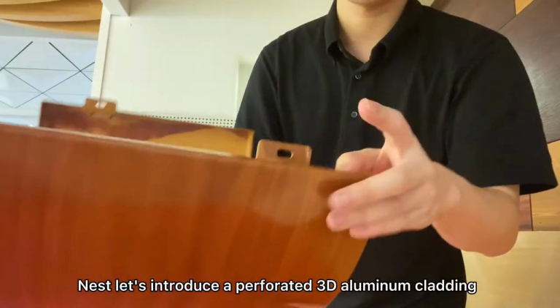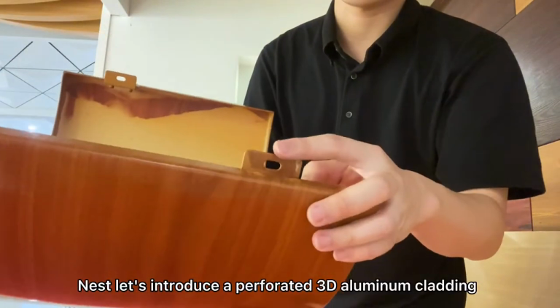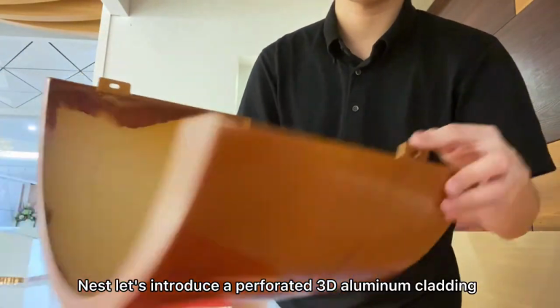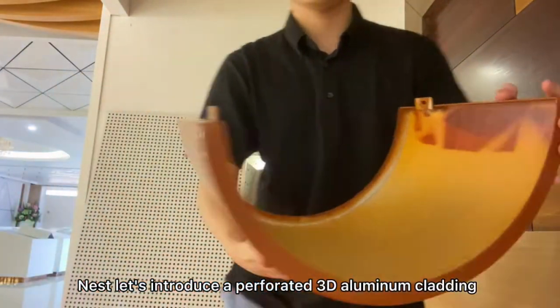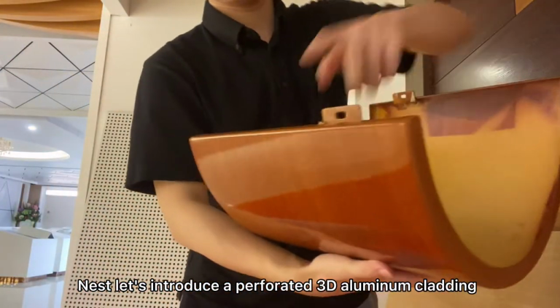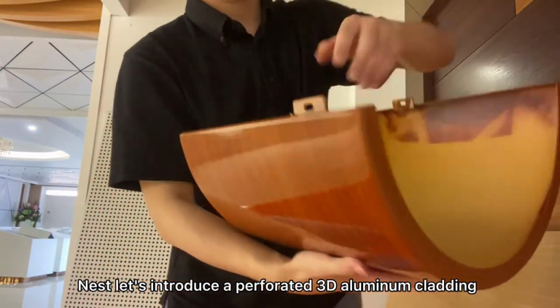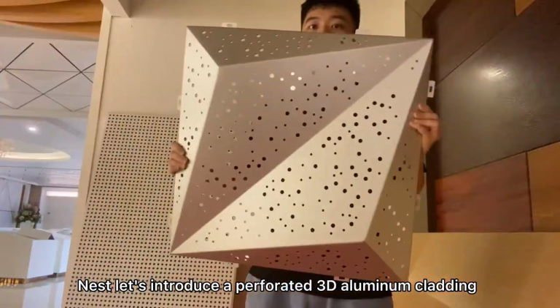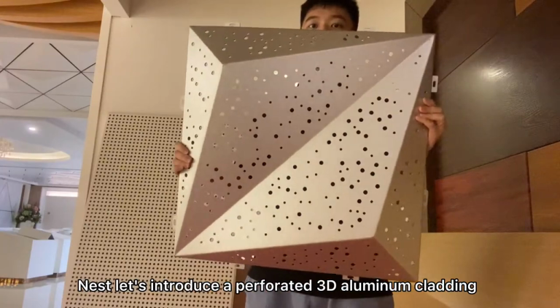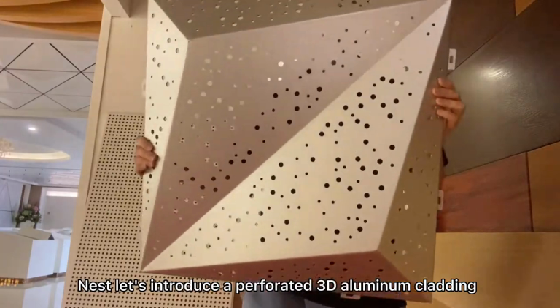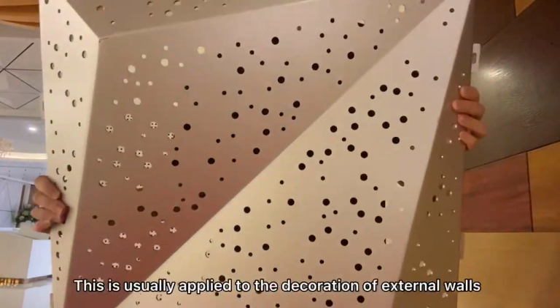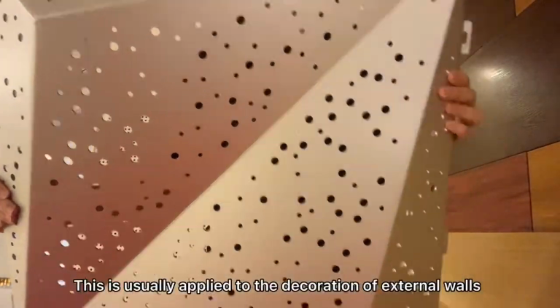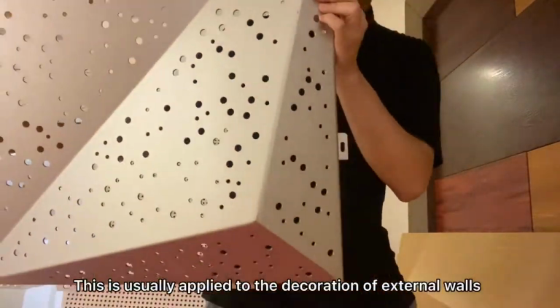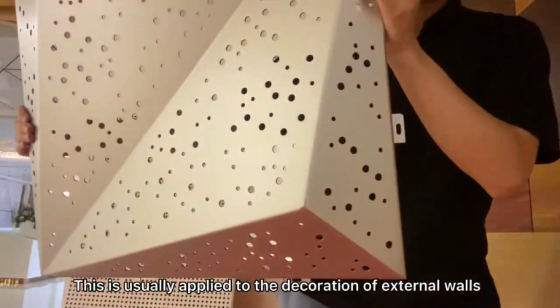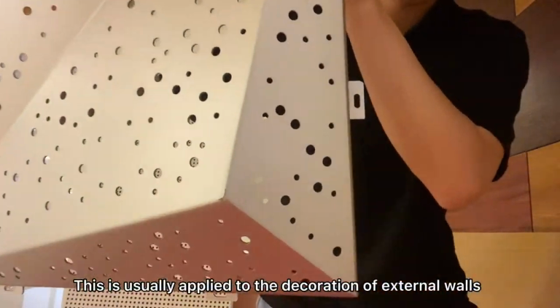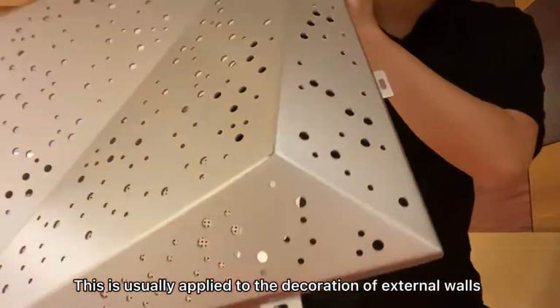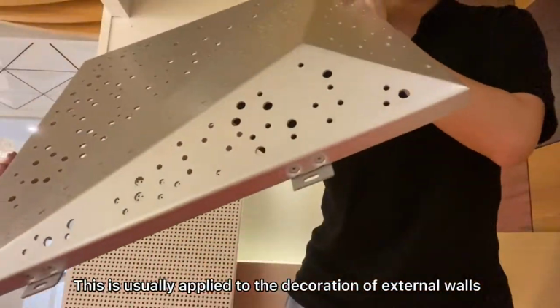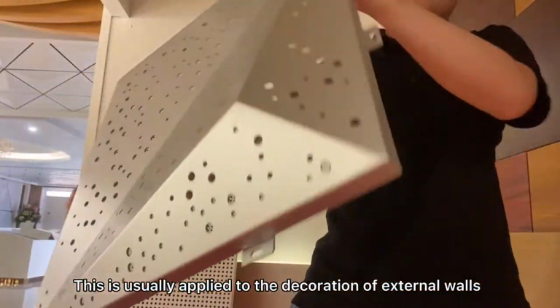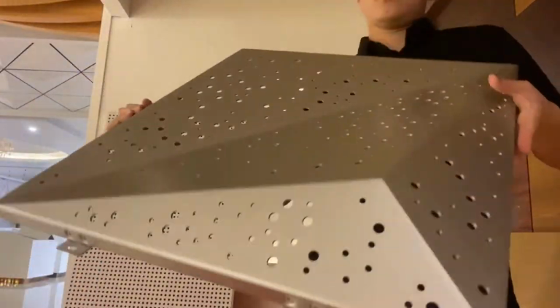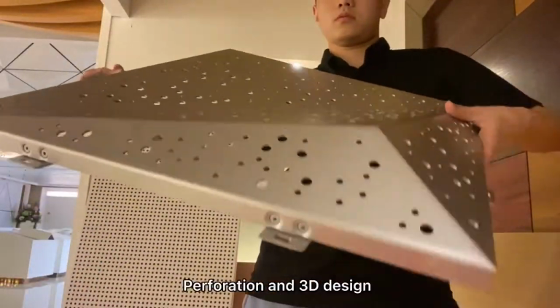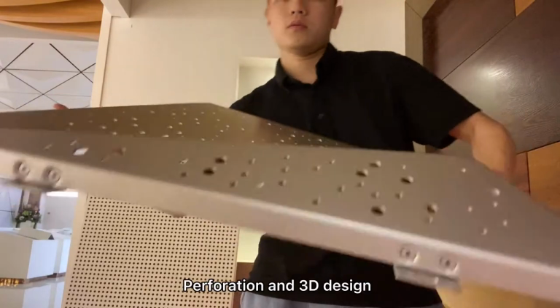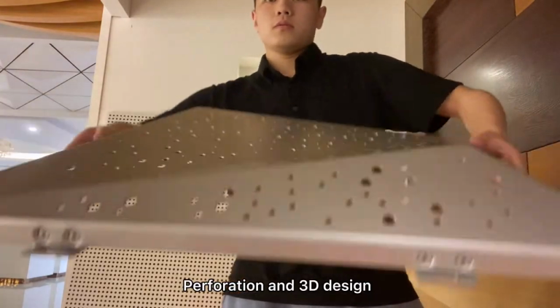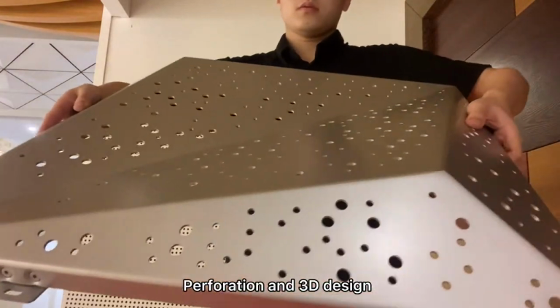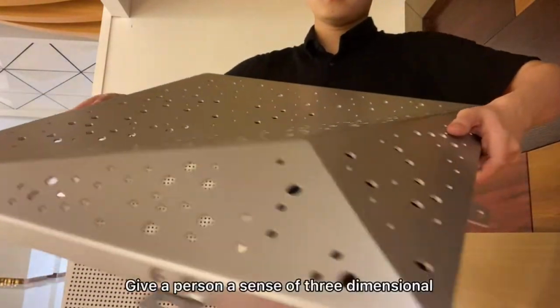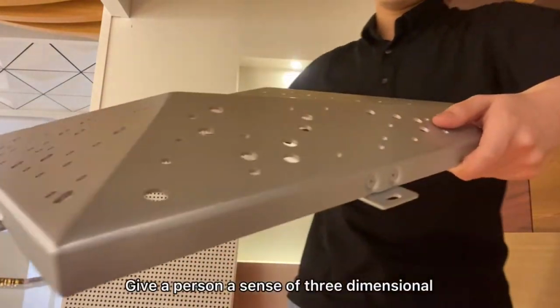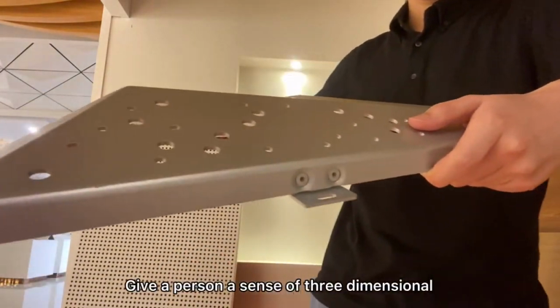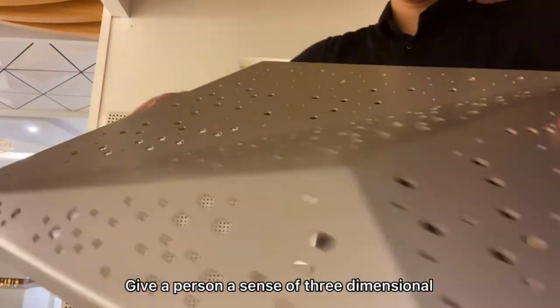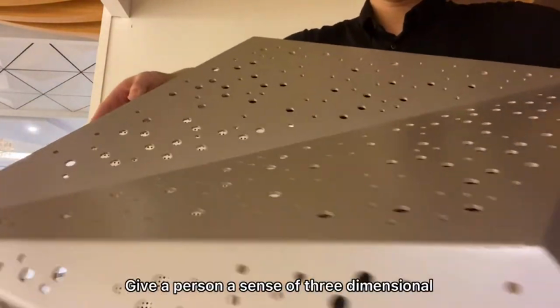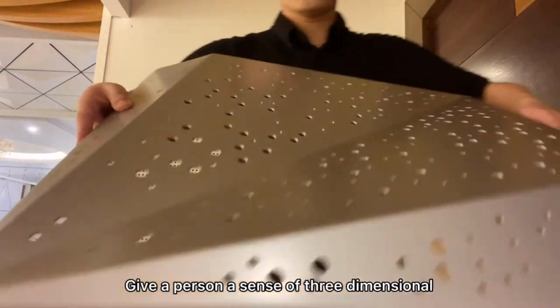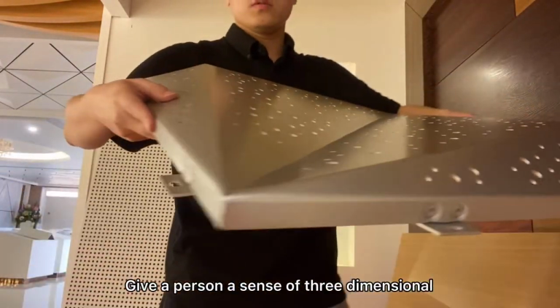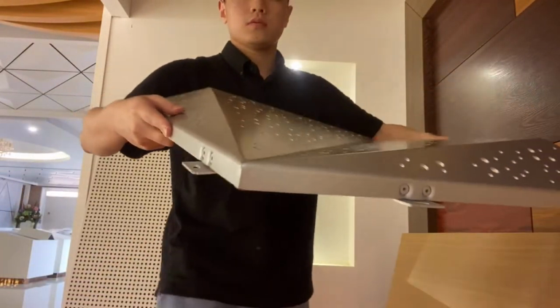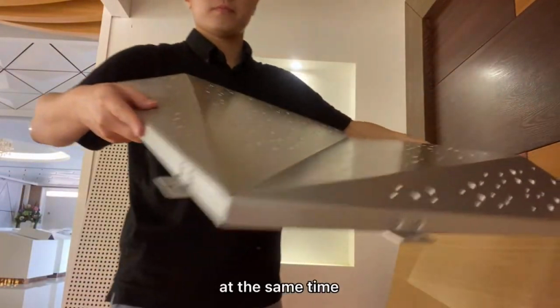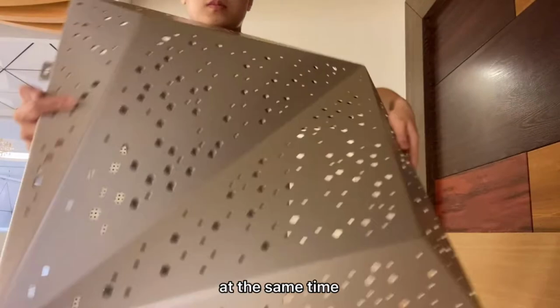Let's introduce a 480 3D aluminum cutting. It's usually applied to the decoration of interior walls. The 480 and 3D design represent a sense of three-dimensional depth.